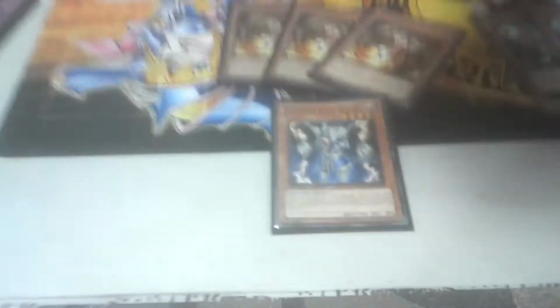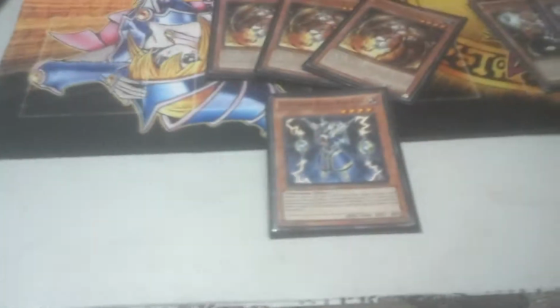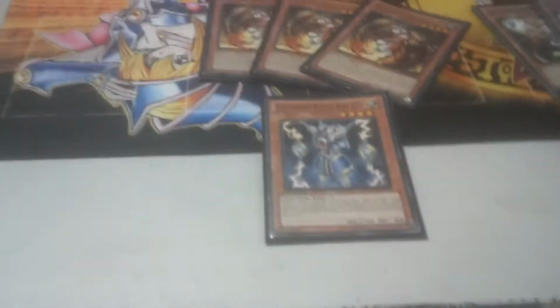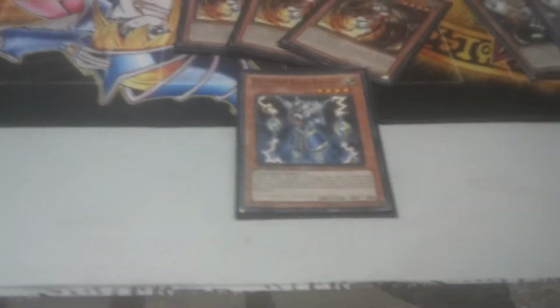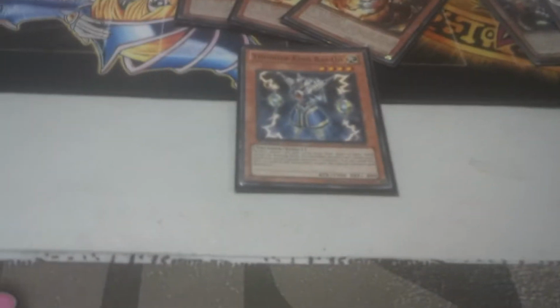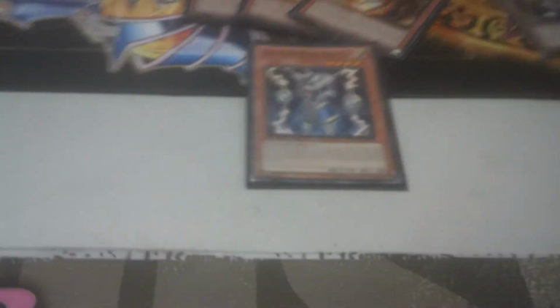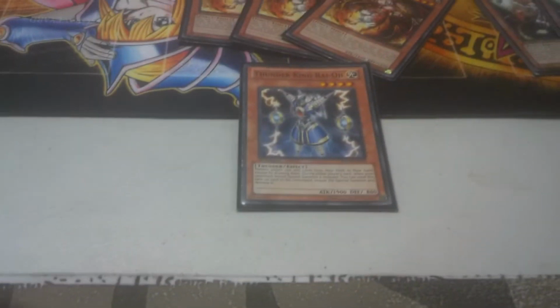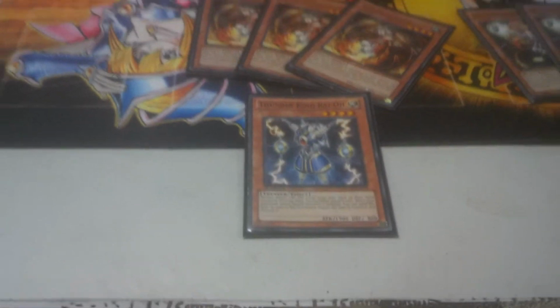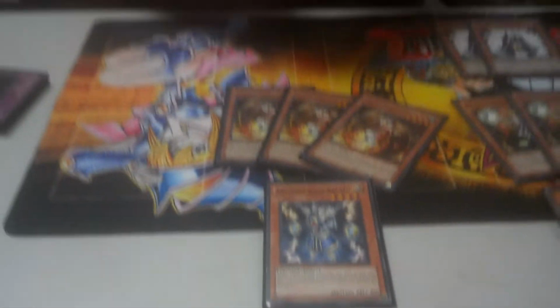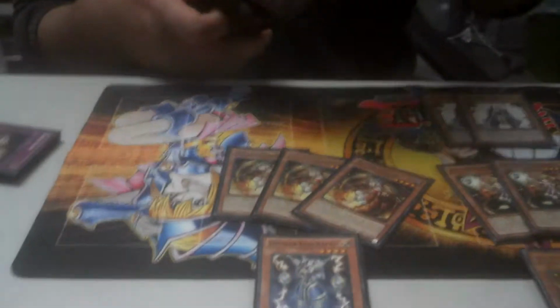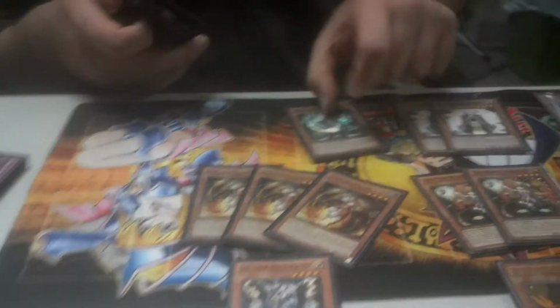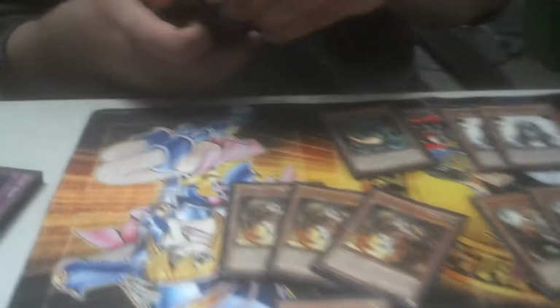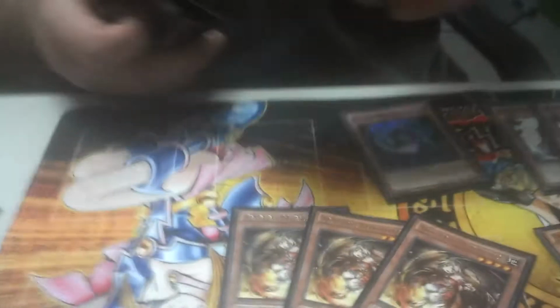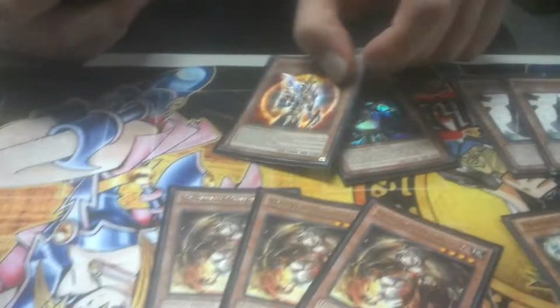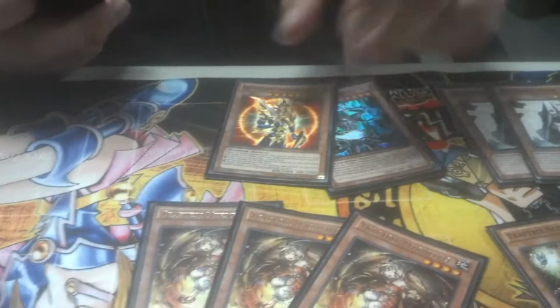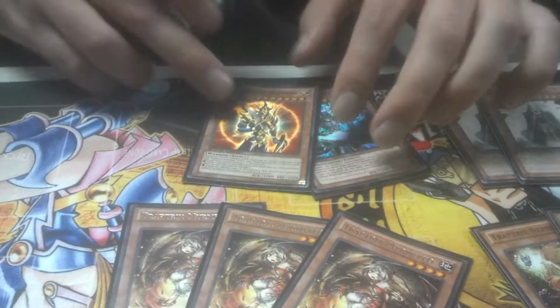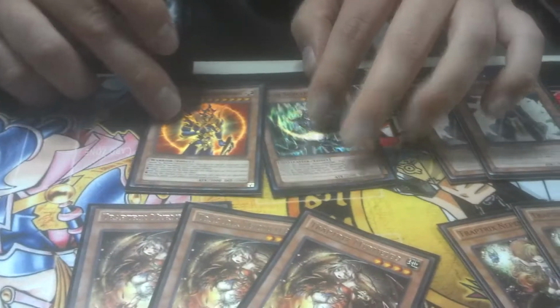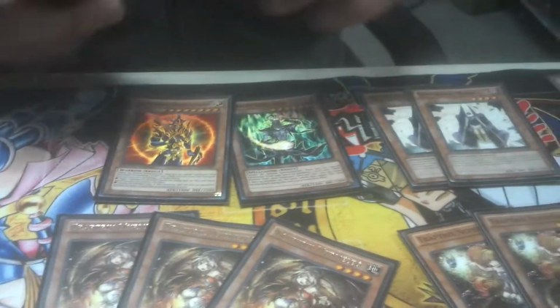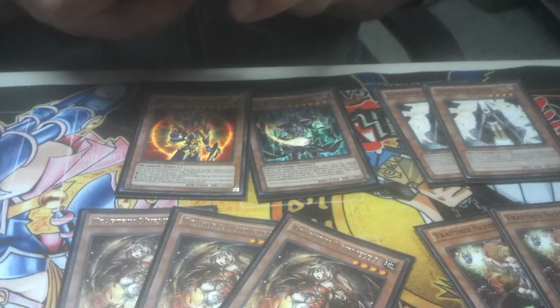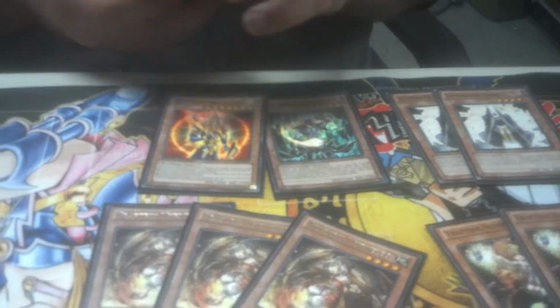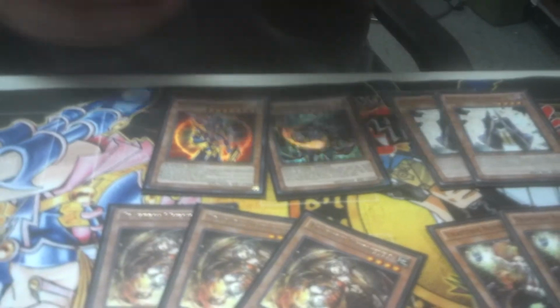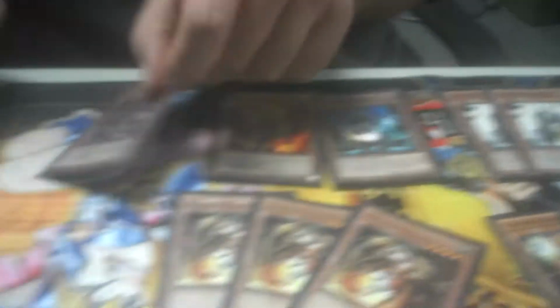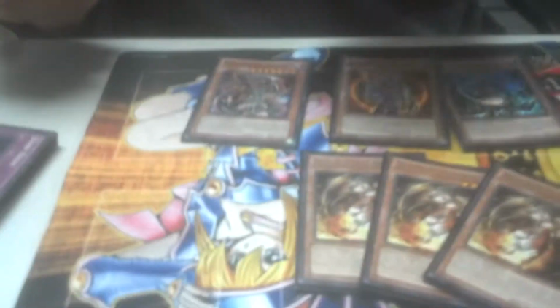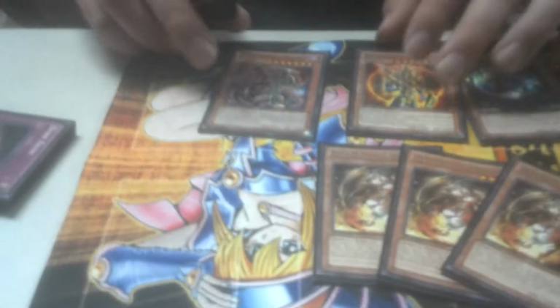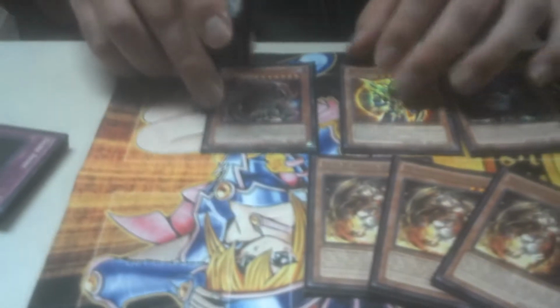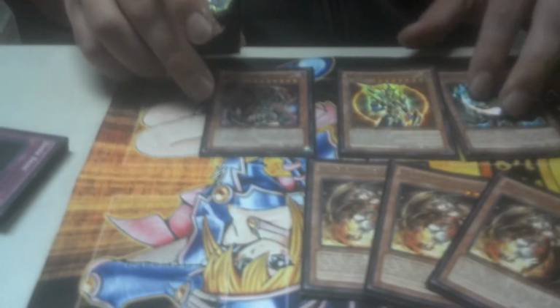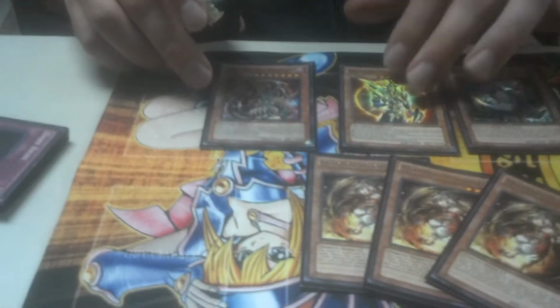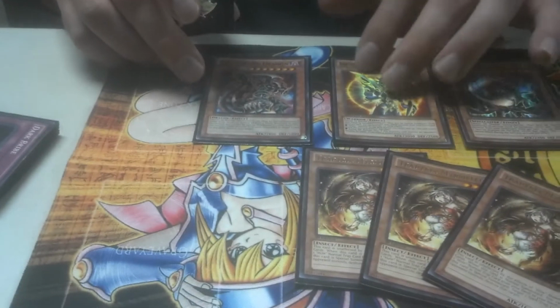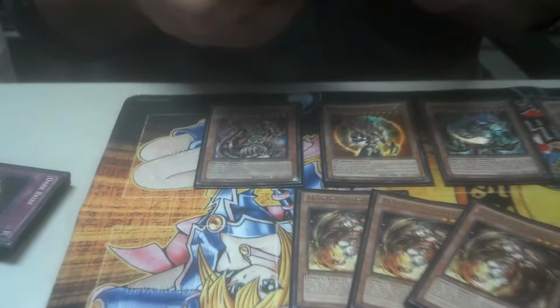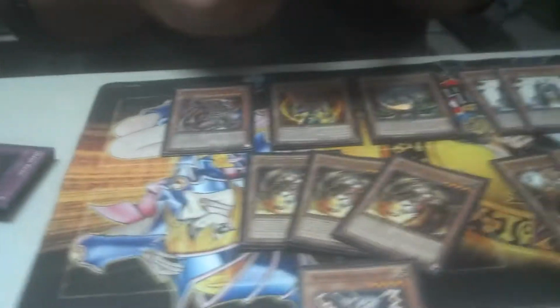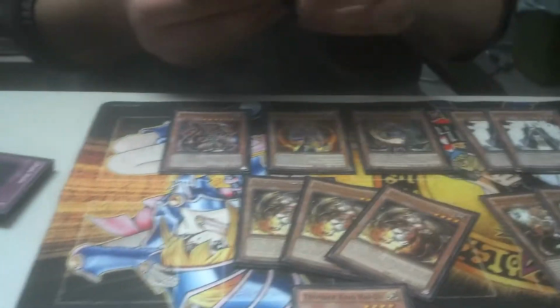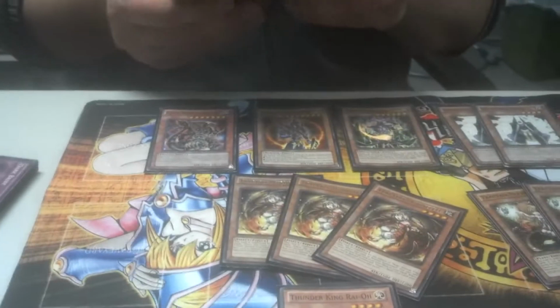We have a T-King — one Thunder King, just because. We have our Chaos: Chaos Sorcerer and BLS. And your last boss monster.